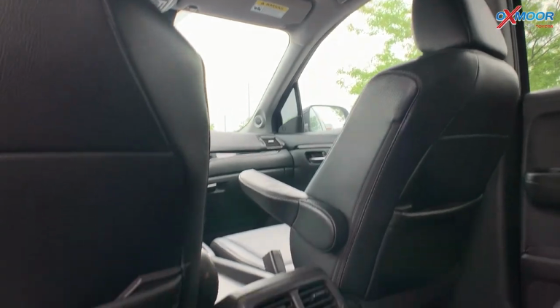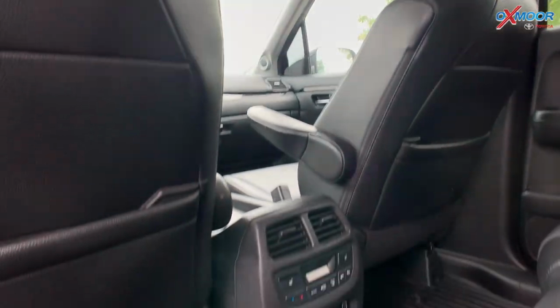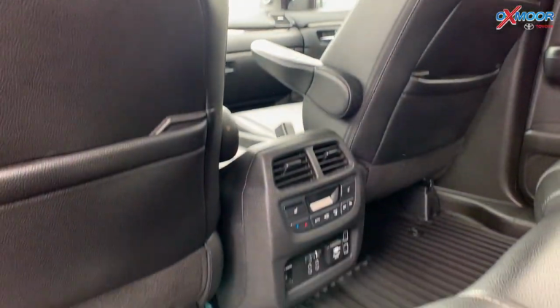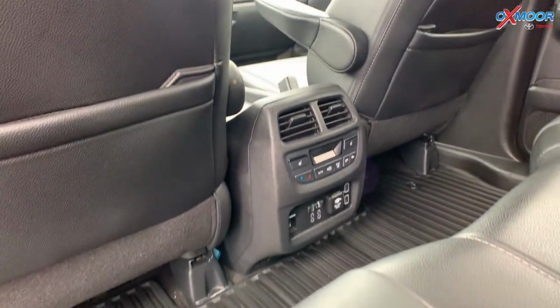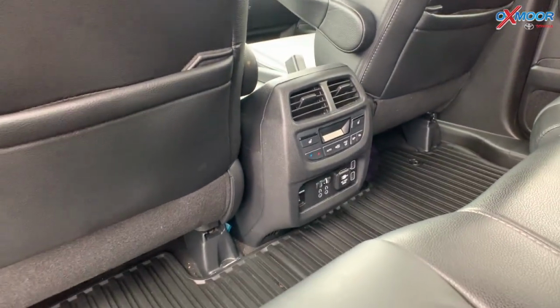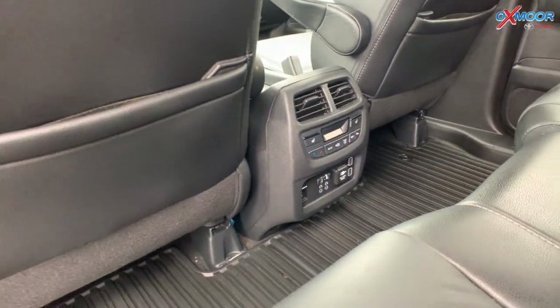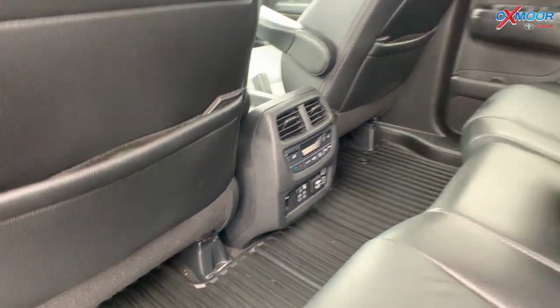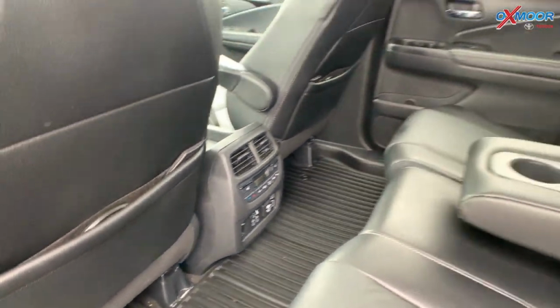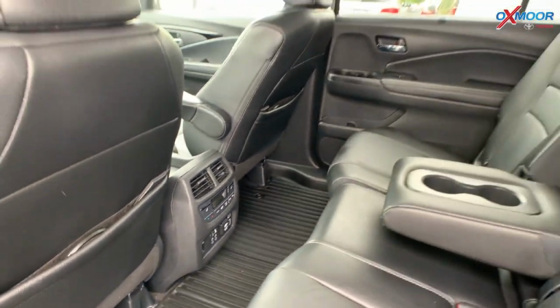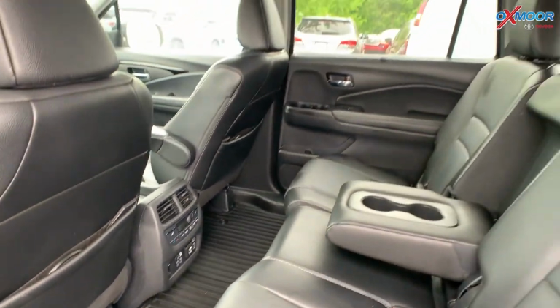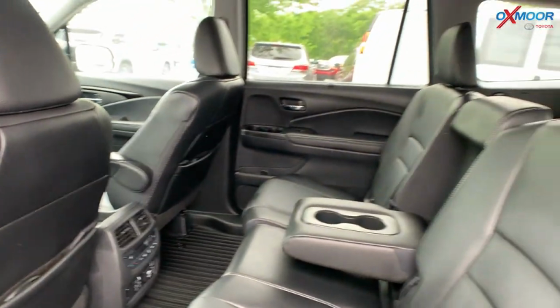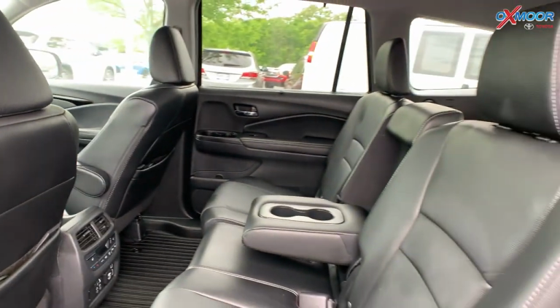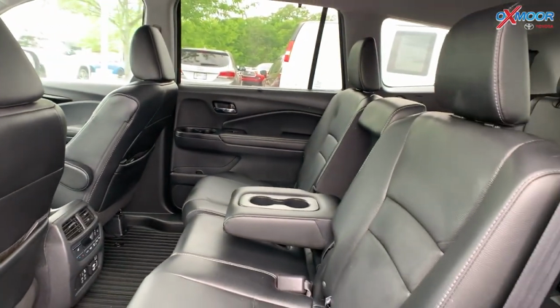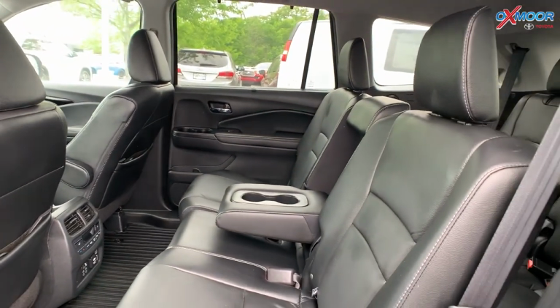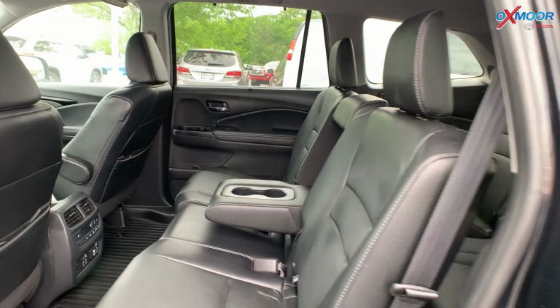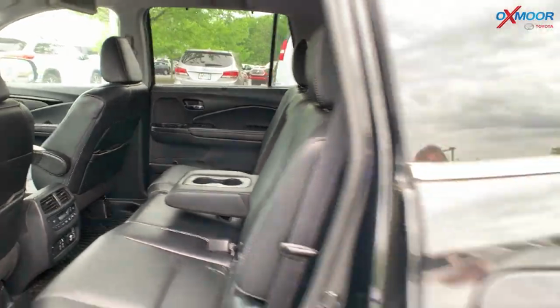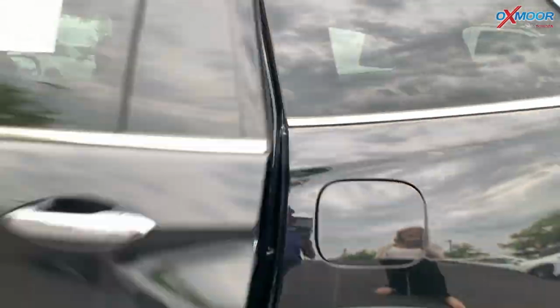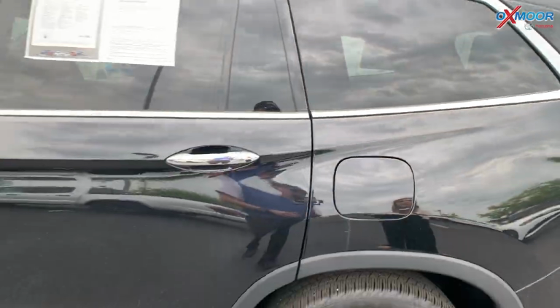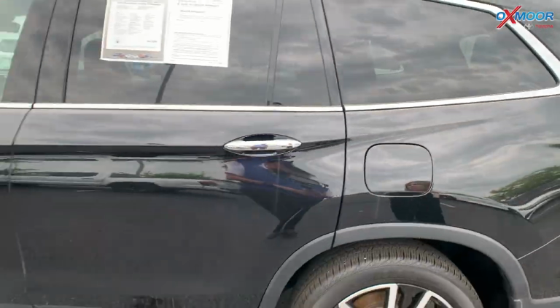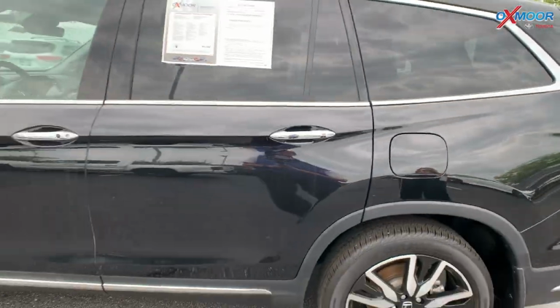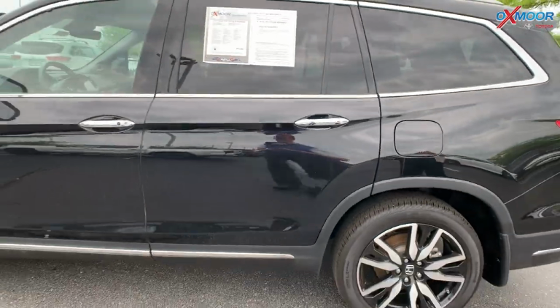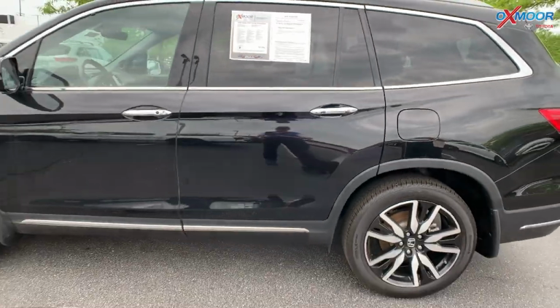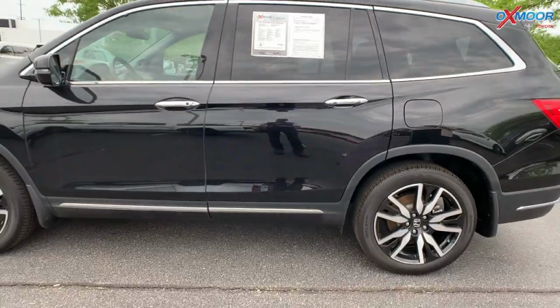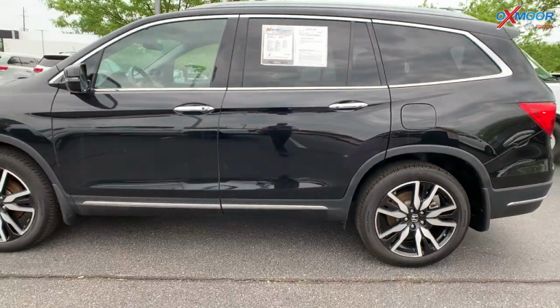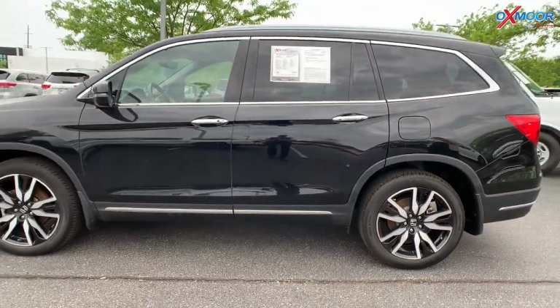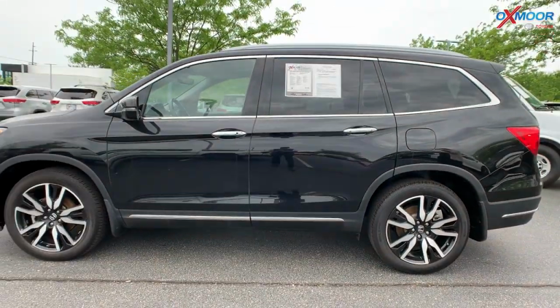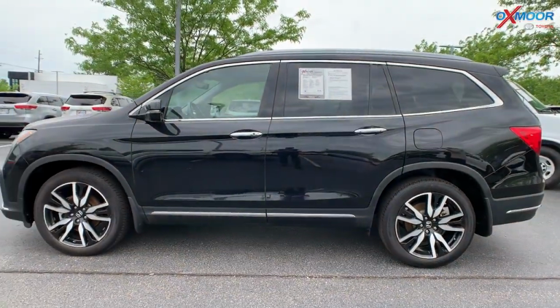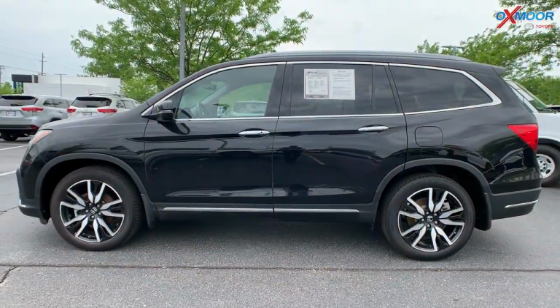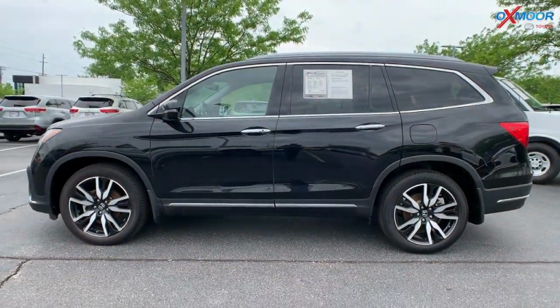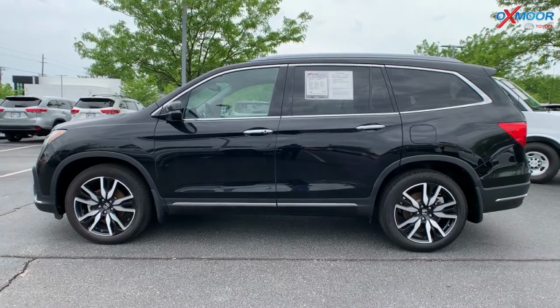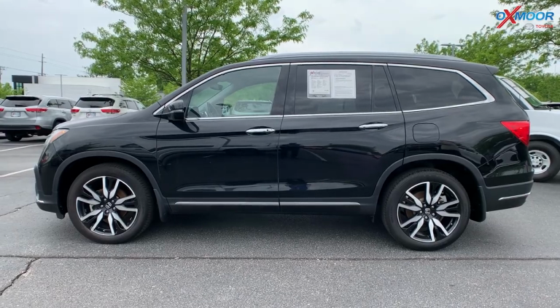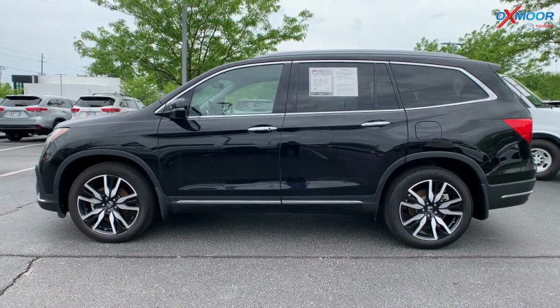The interior color is in a black leather. Mileage is 68,924 miles. The price is $41,000.